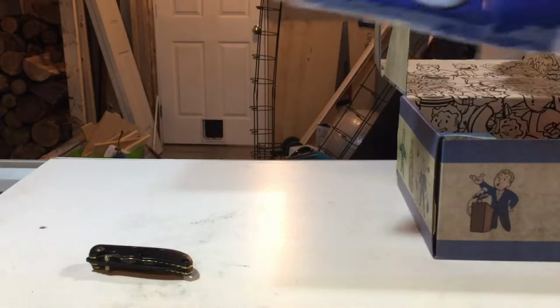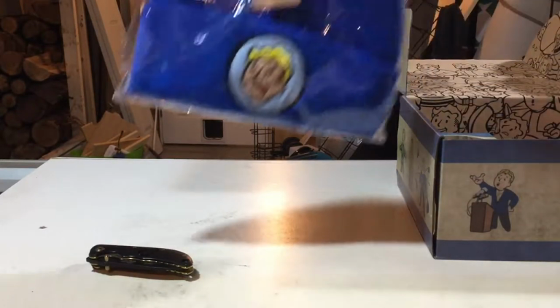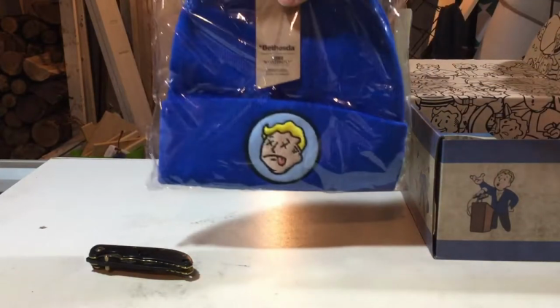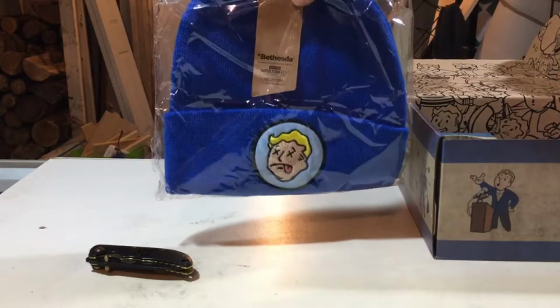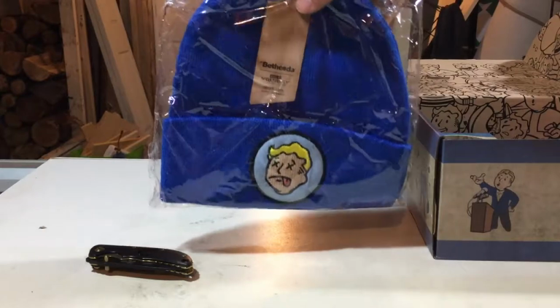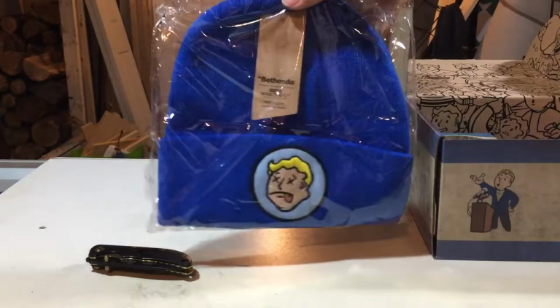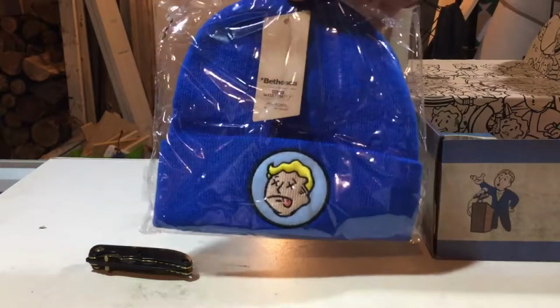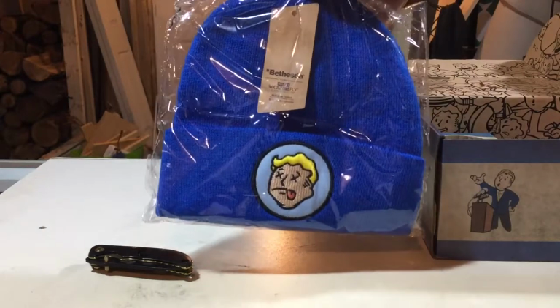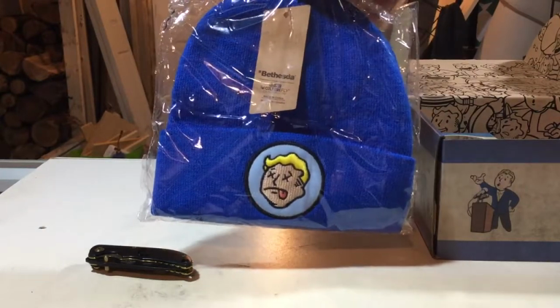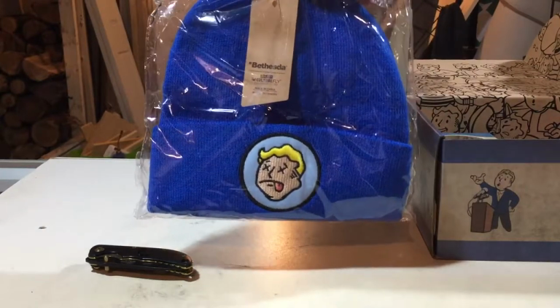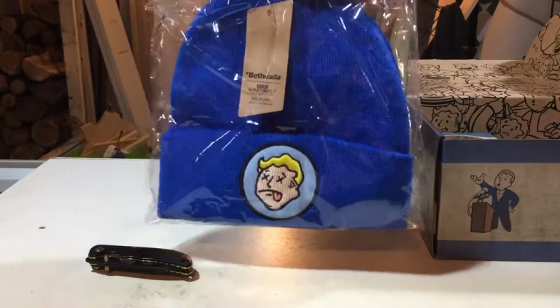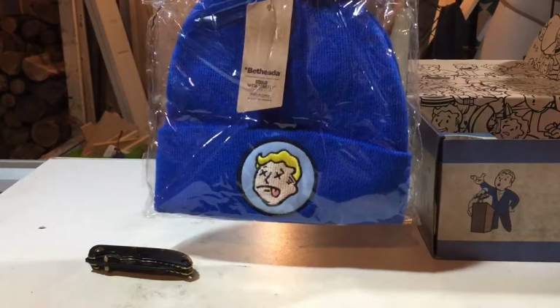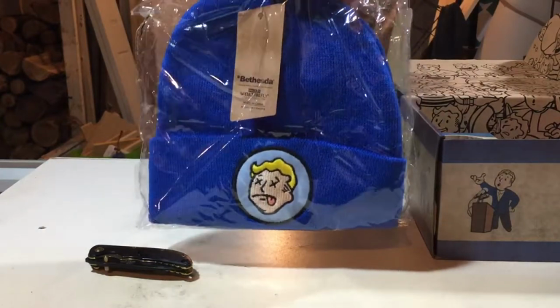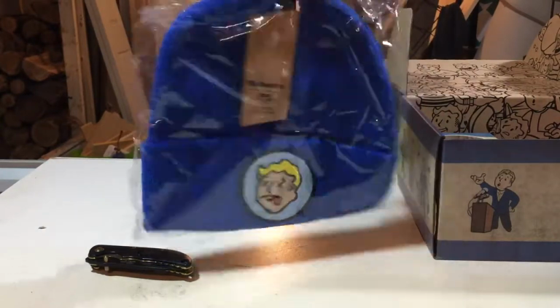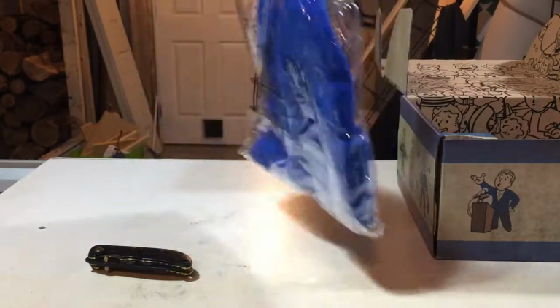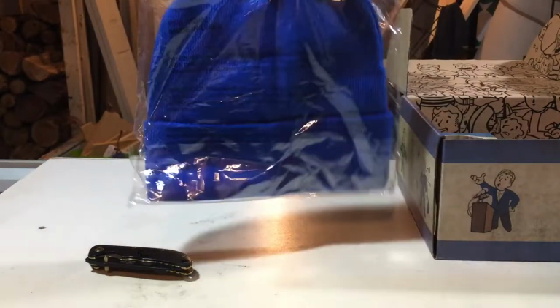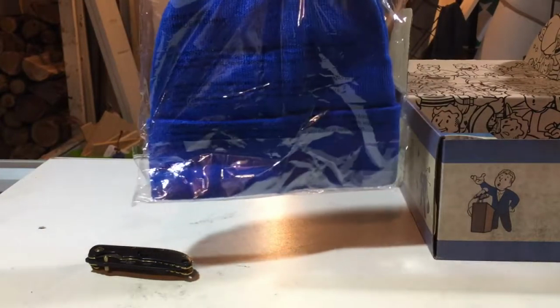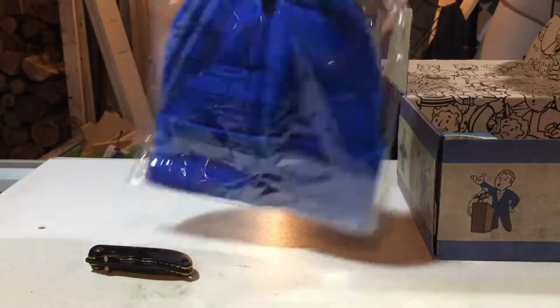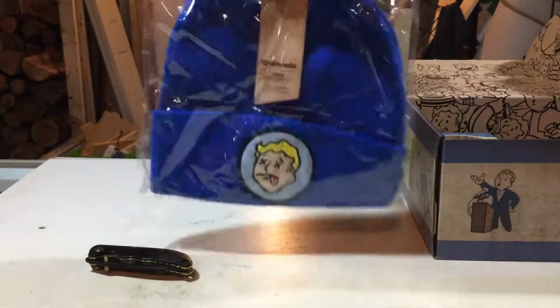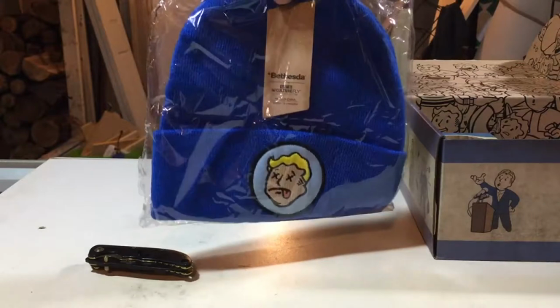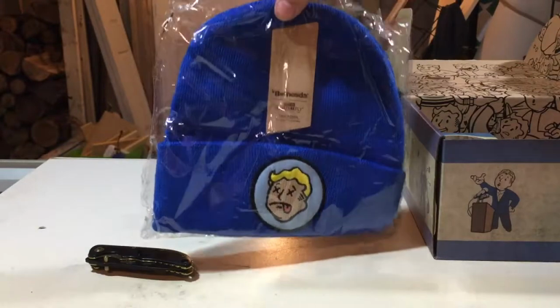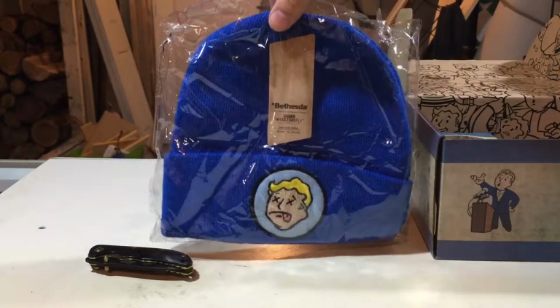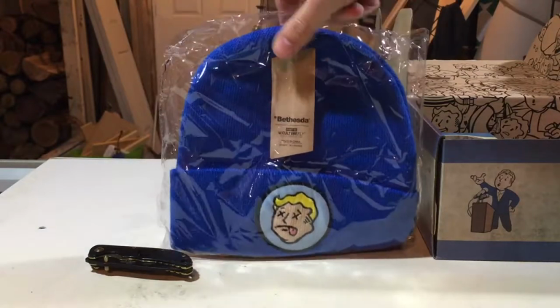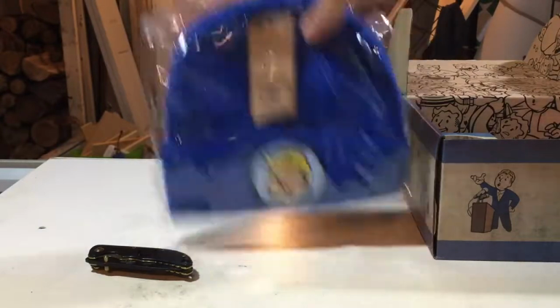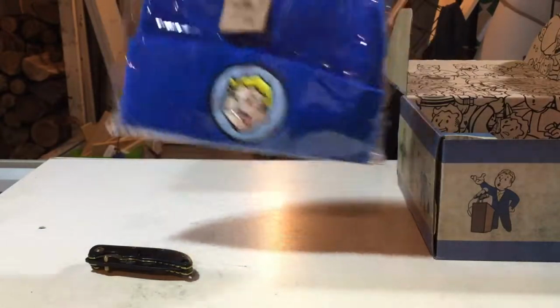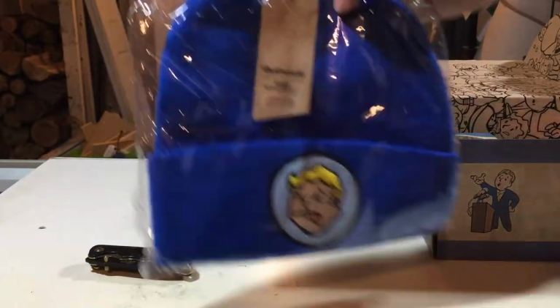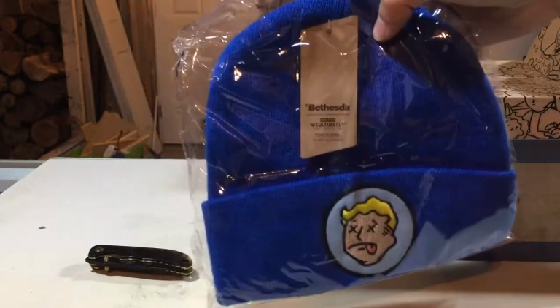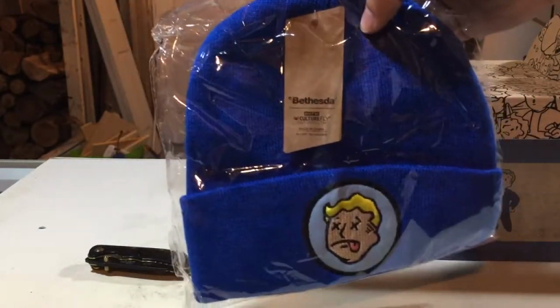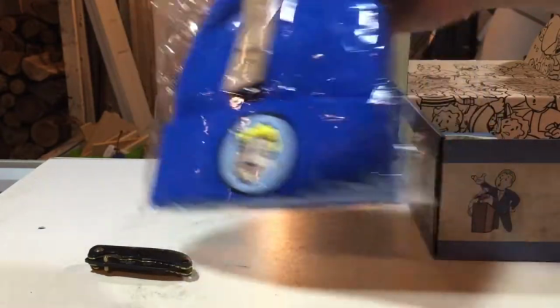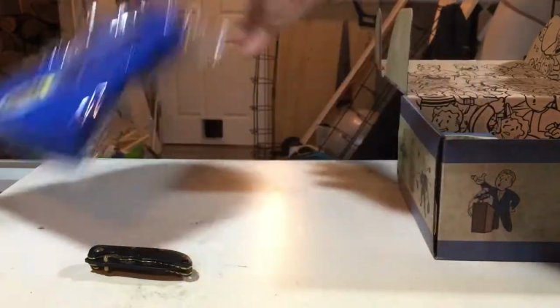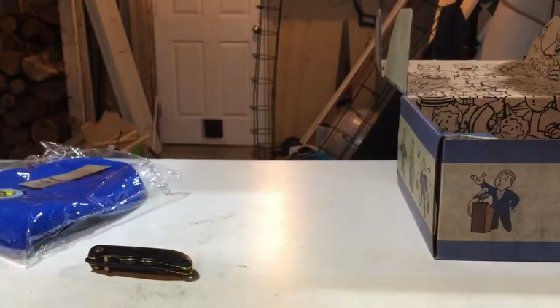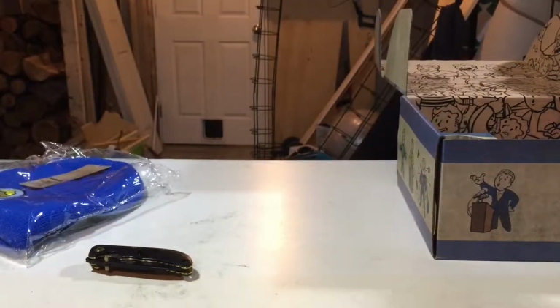We got a hat. Not too bad of a hat — I like it, I think it's cool. I wear tuques a lot, beanies, whatever you want to call them. Actual Bethesda branding. That's pretty good.